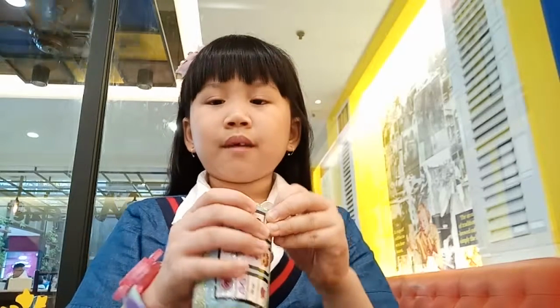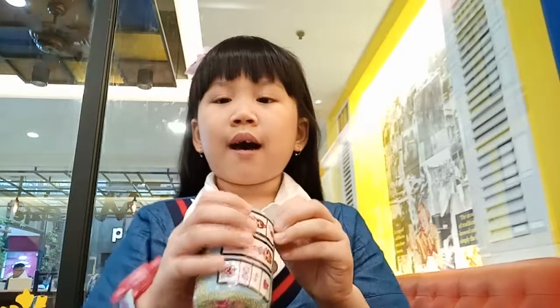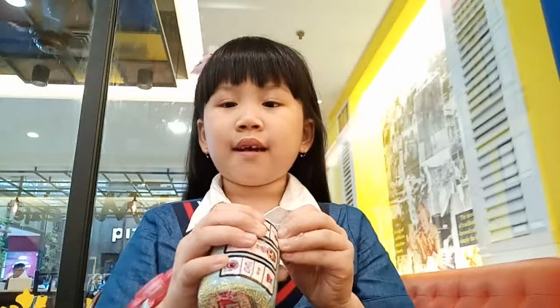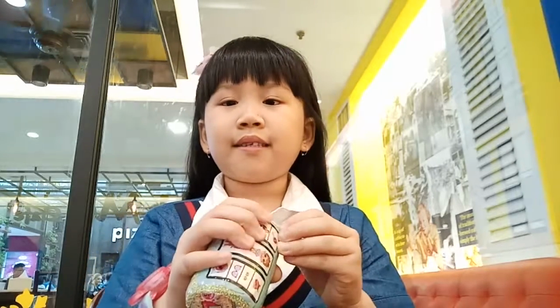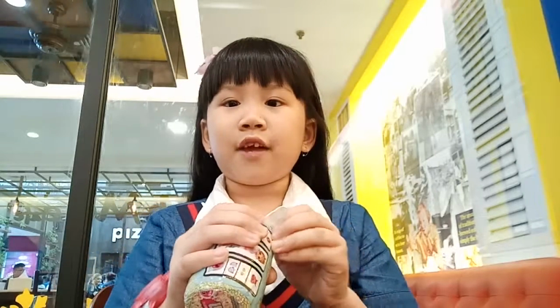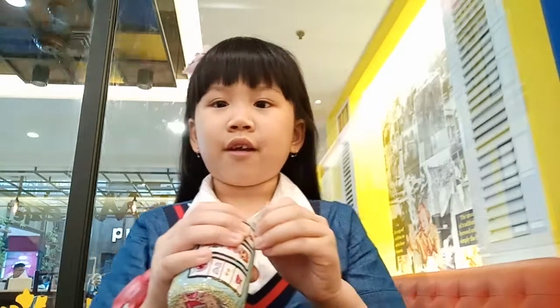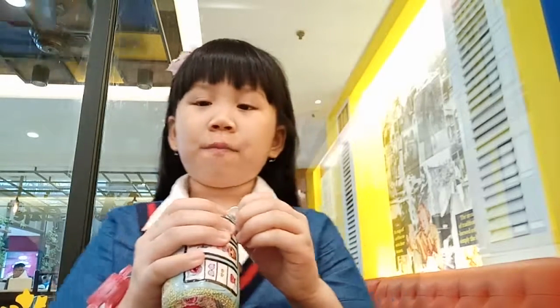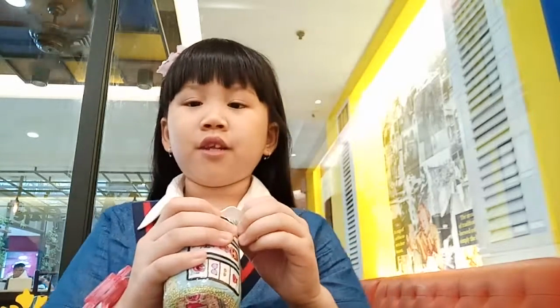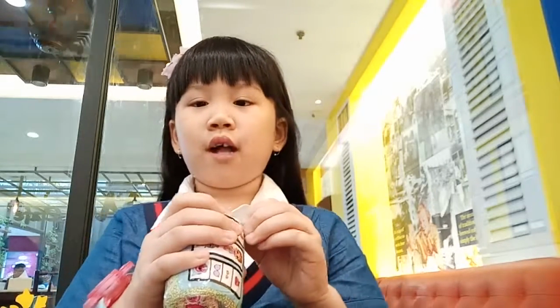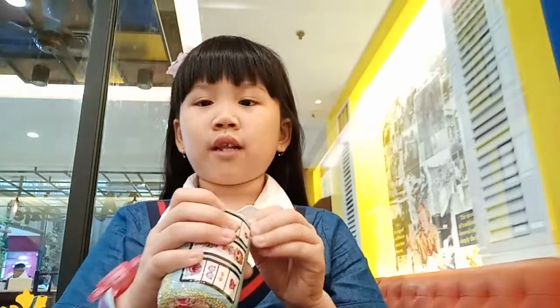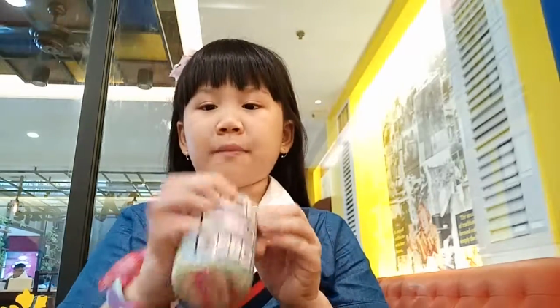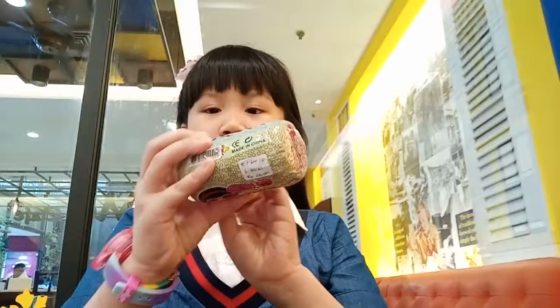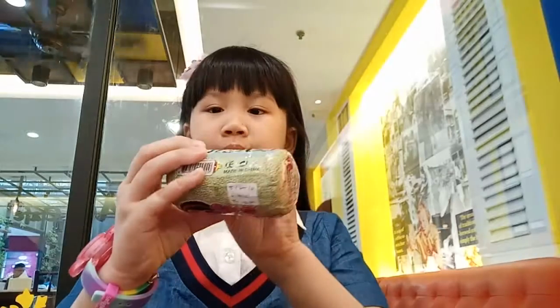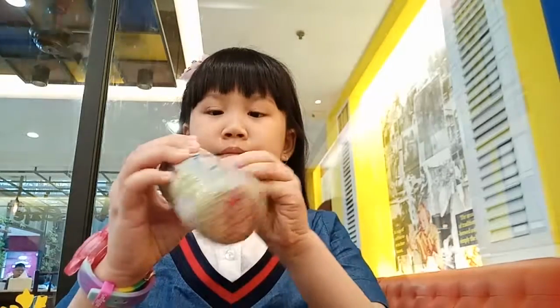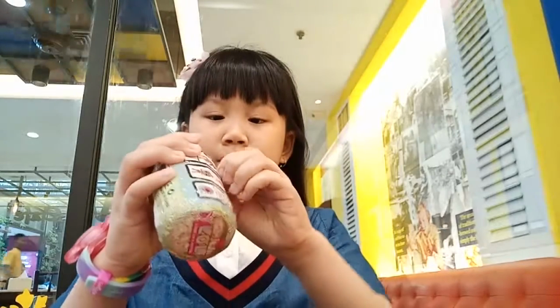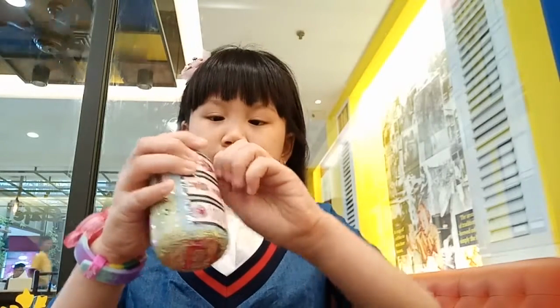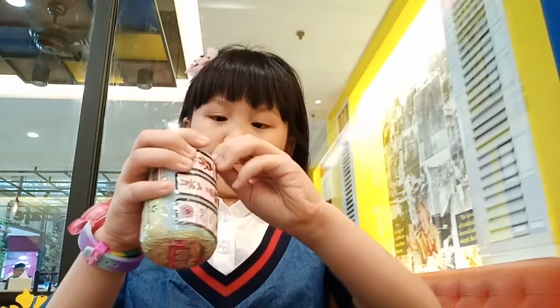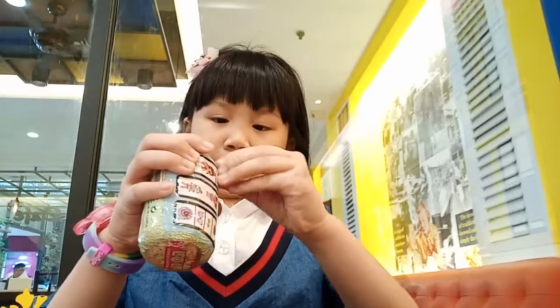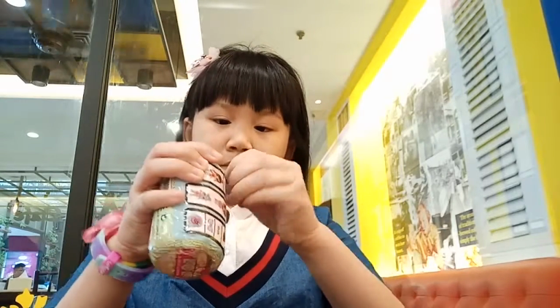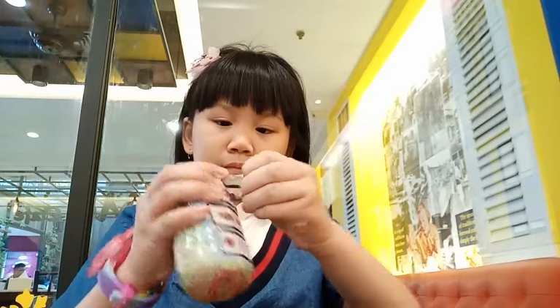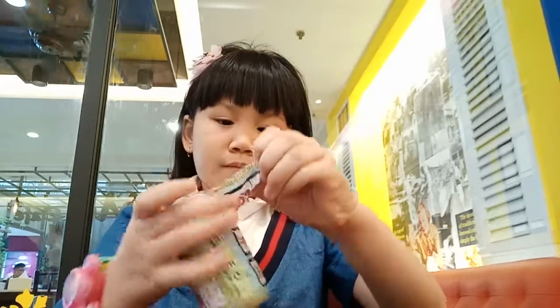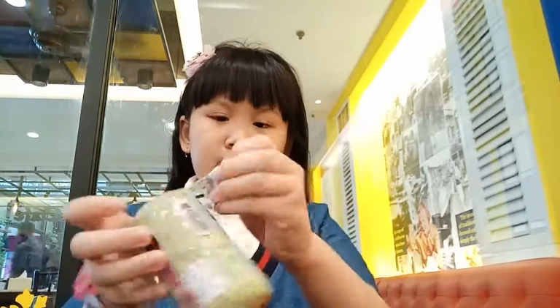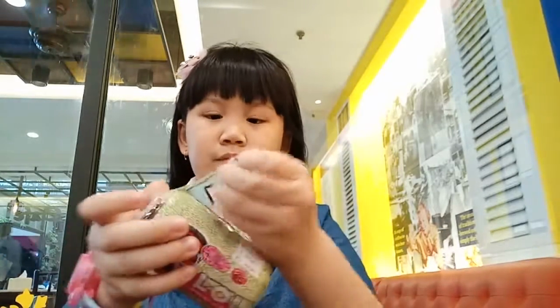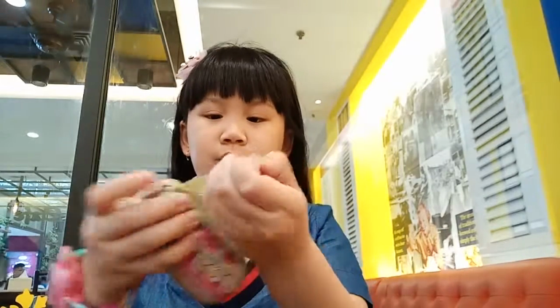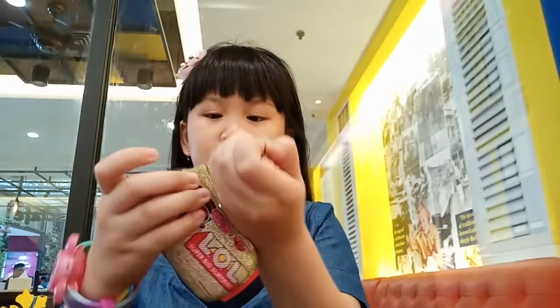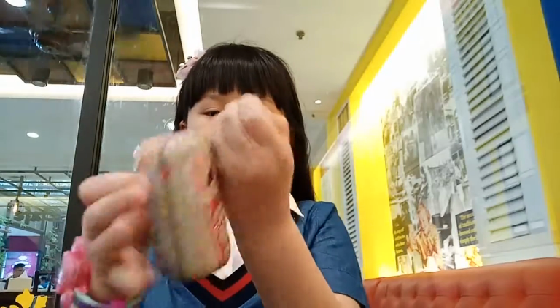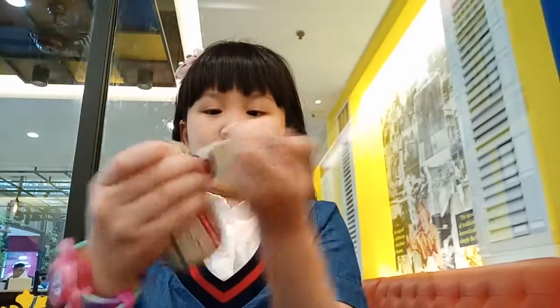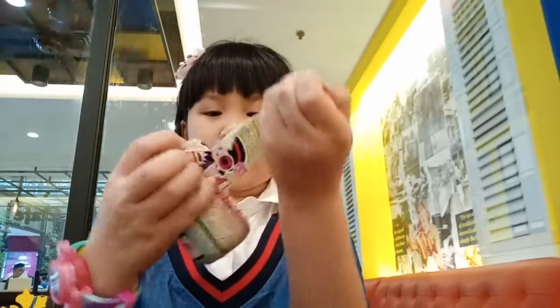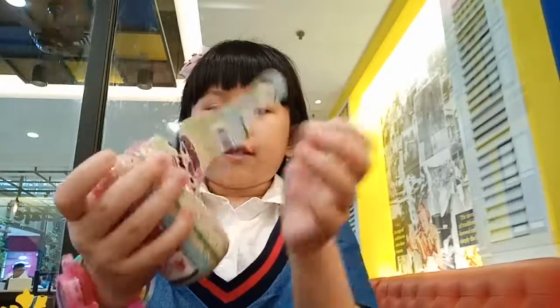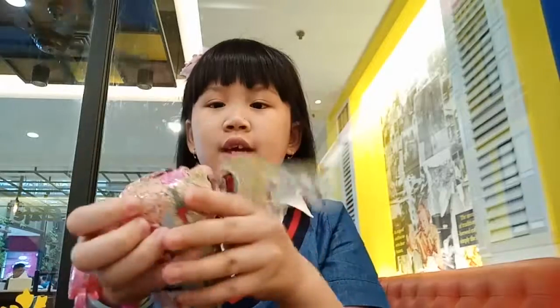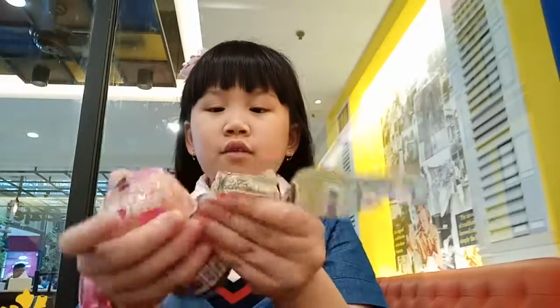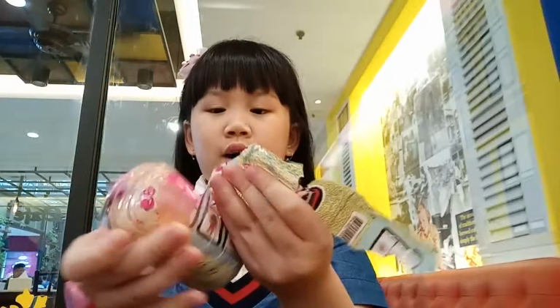Hi guys, today we're going to open the new LOL Capsule. Let's go see what we got.